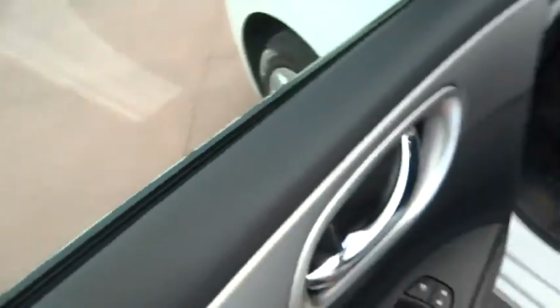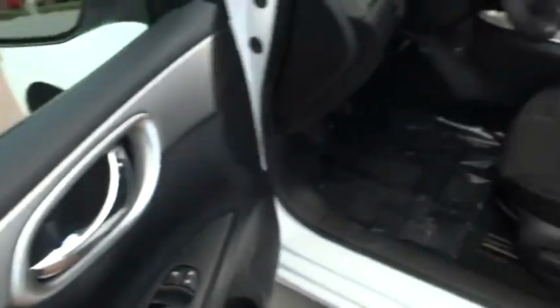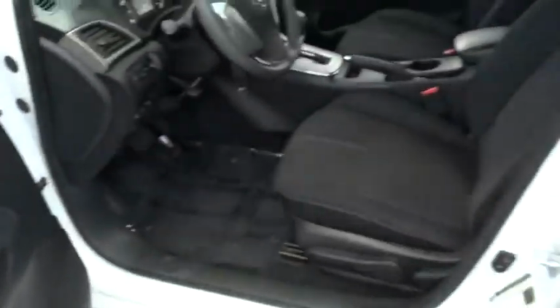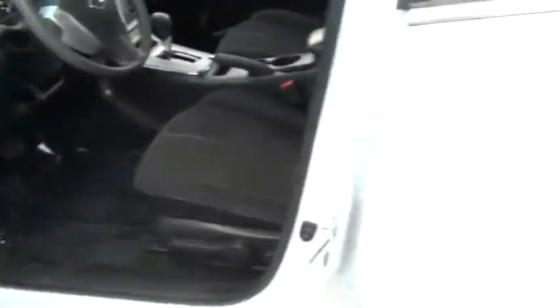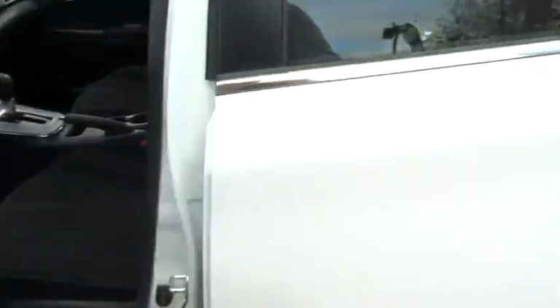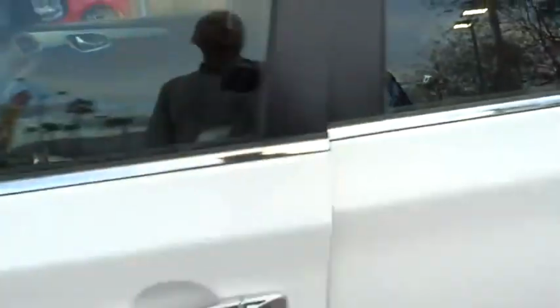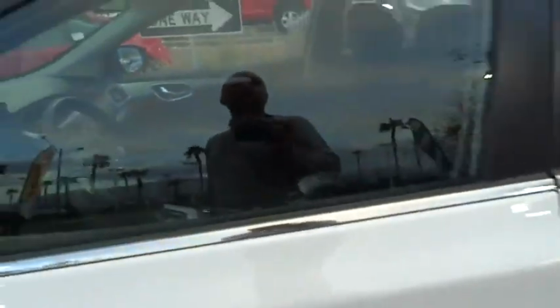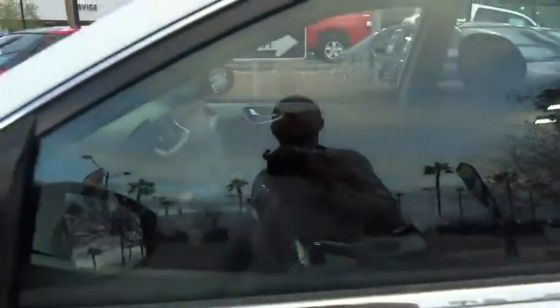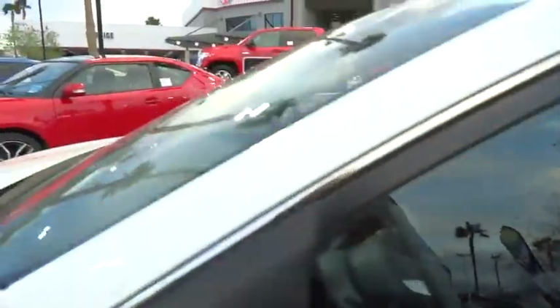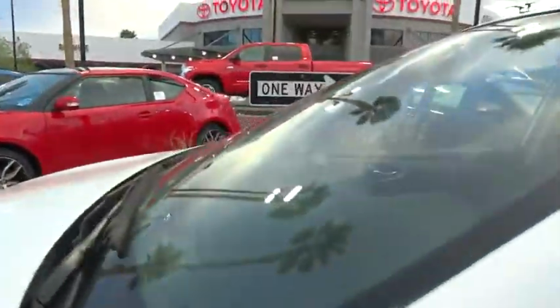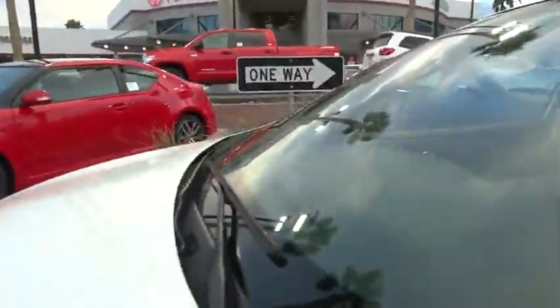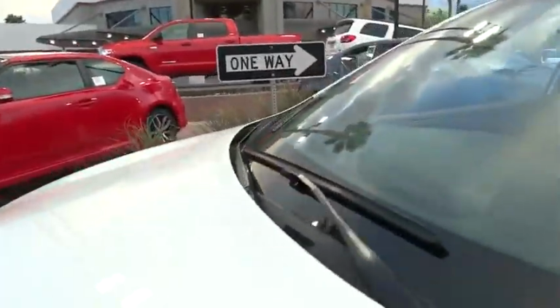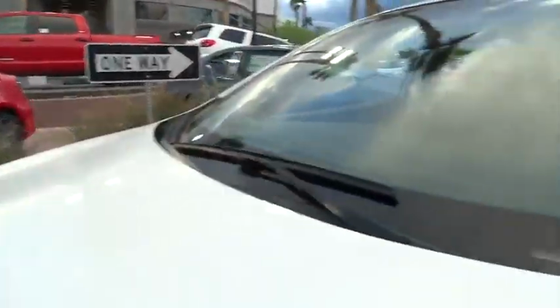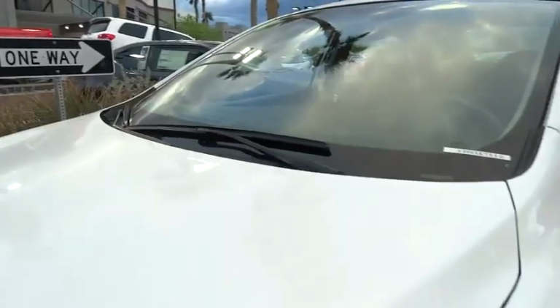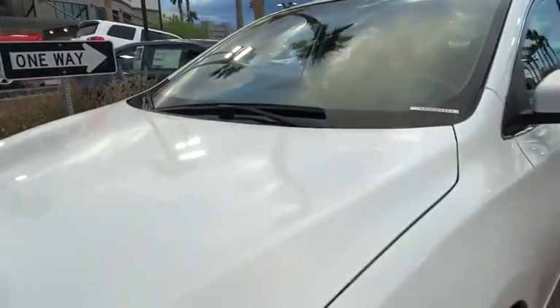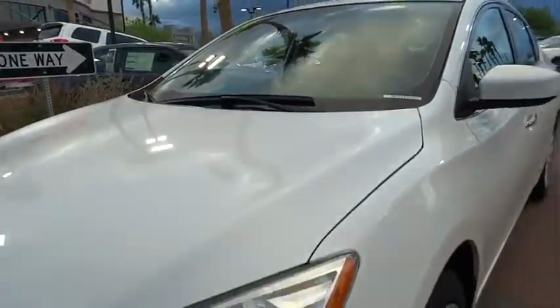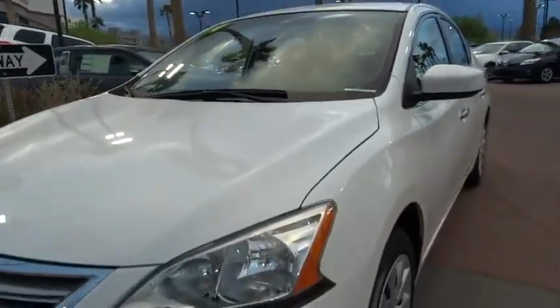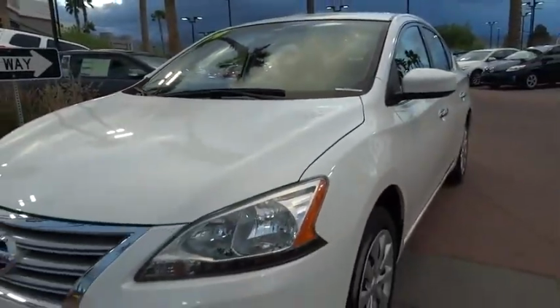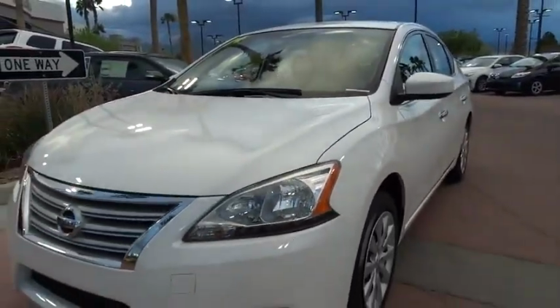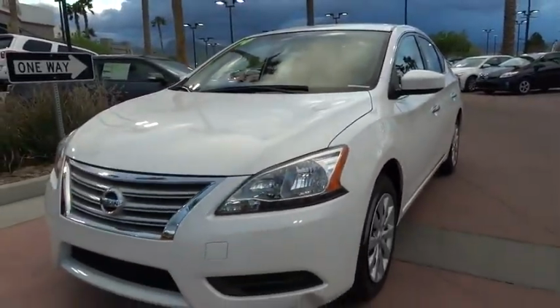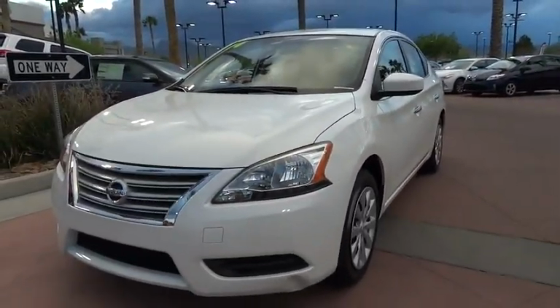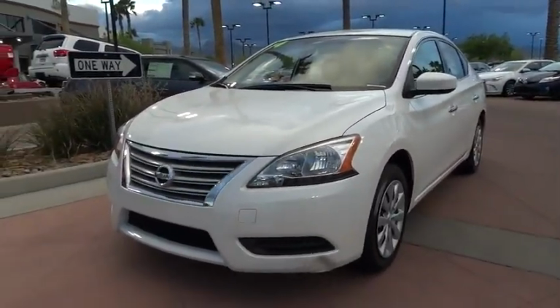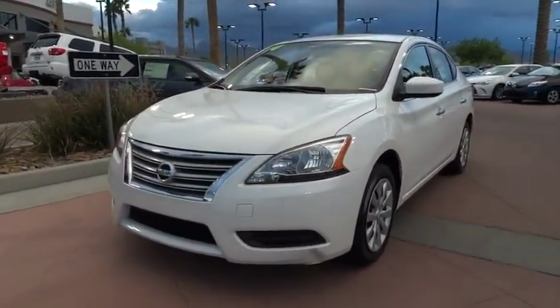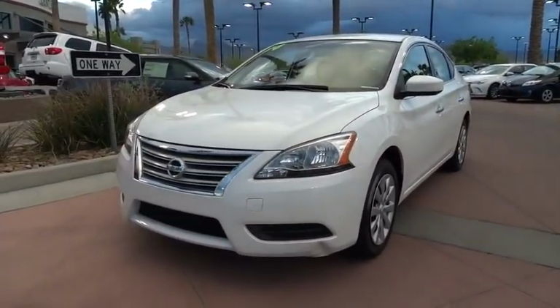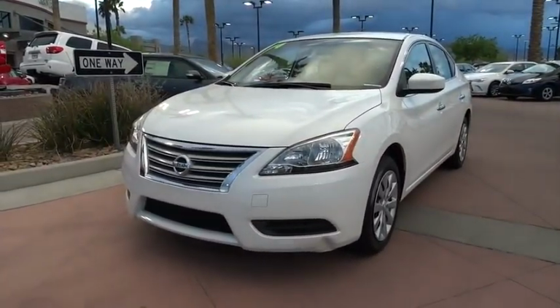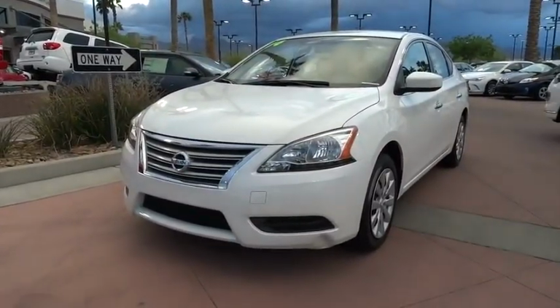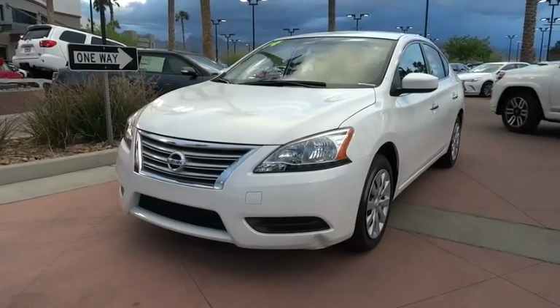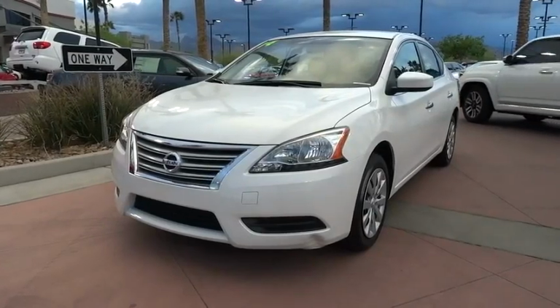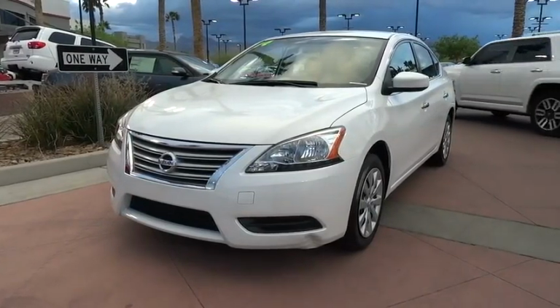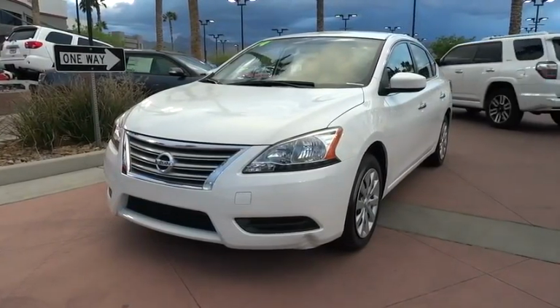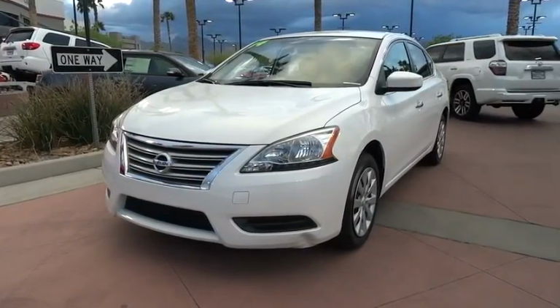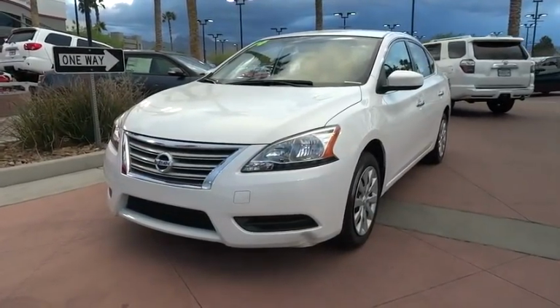The 2014 Sentra. With its spacious and versatile interior and stellar 34 miles per gallon fuel efficiency, the Nissan Sentra is the obvious choice for anyone who wants to enjoy a stylish and comfortable ride.